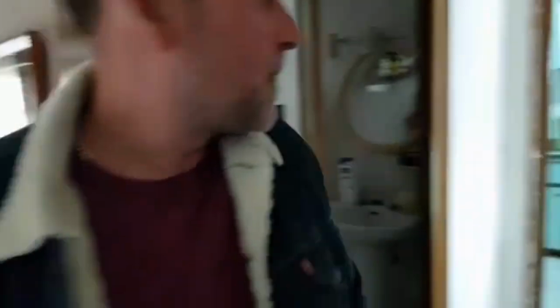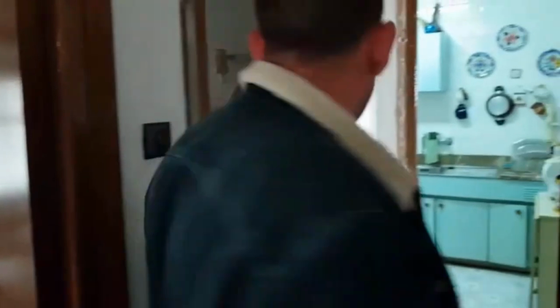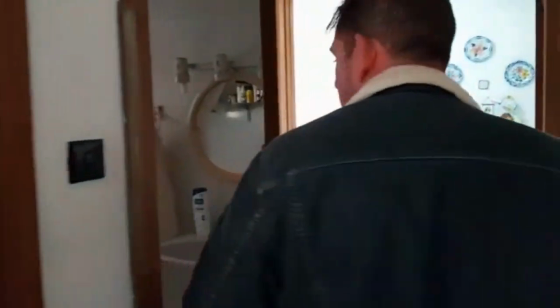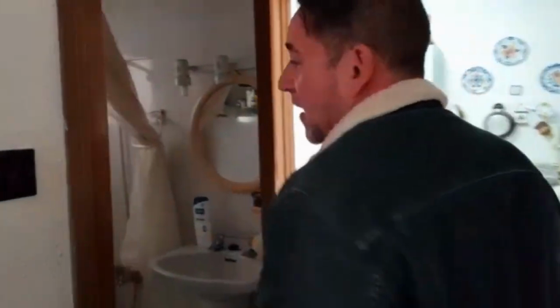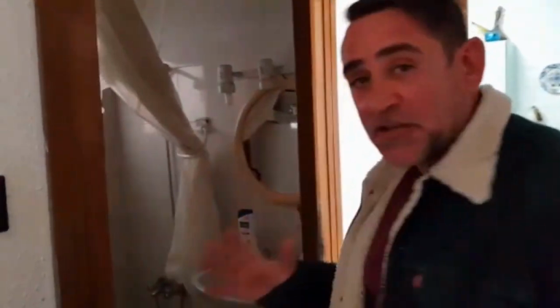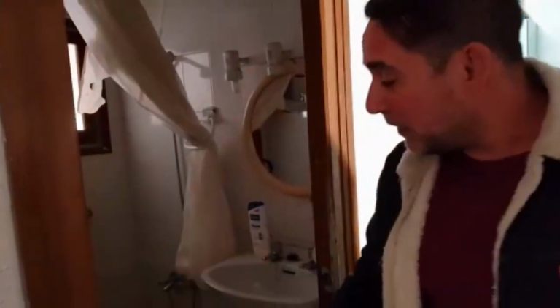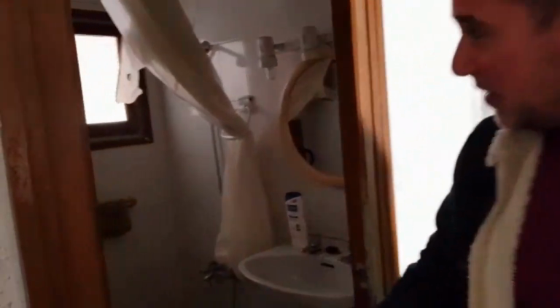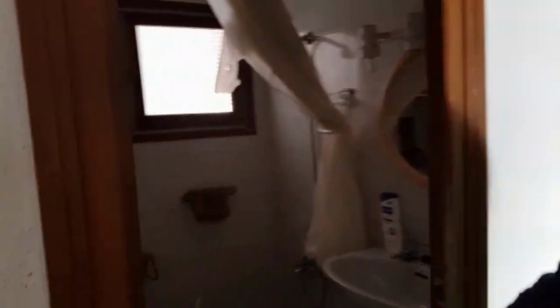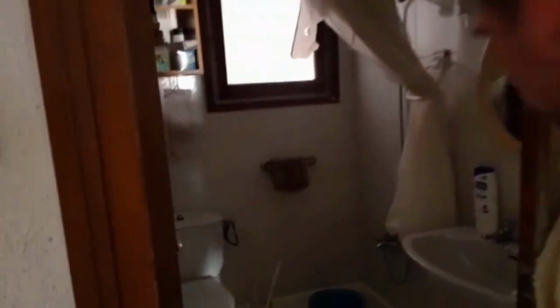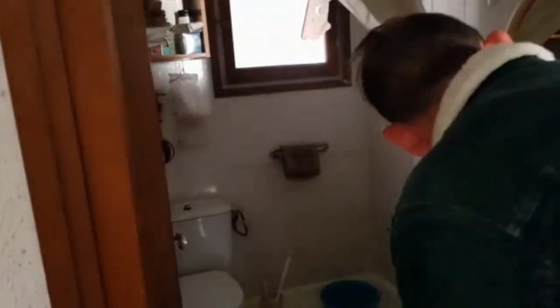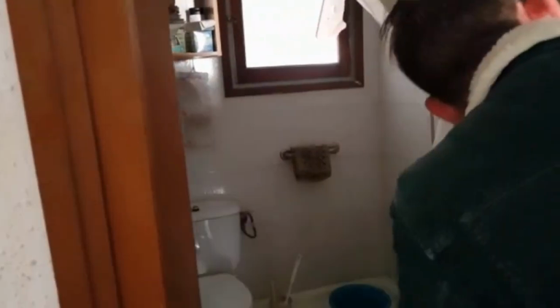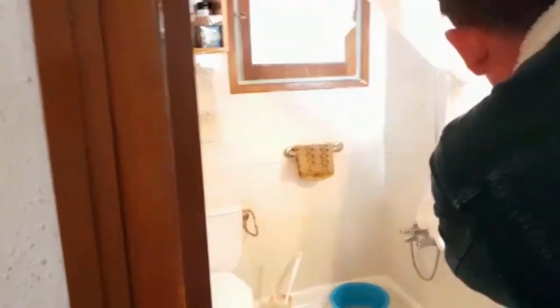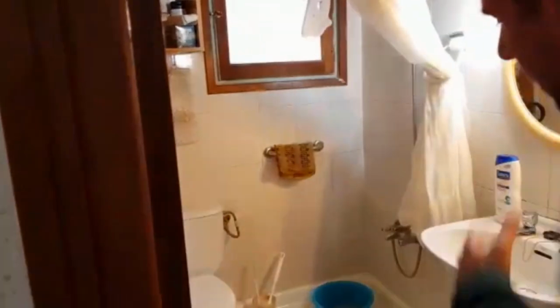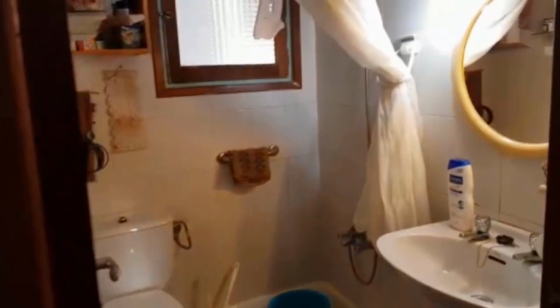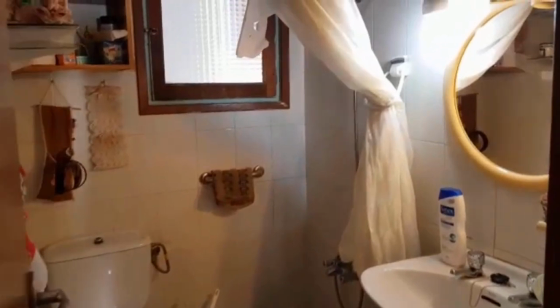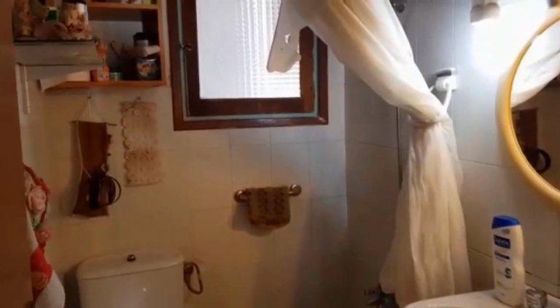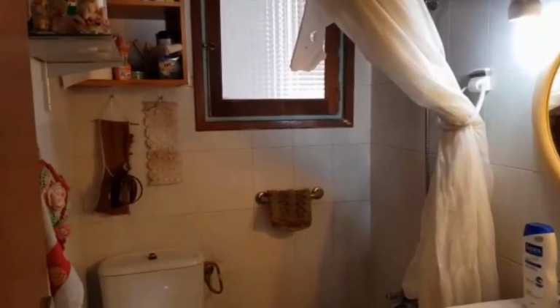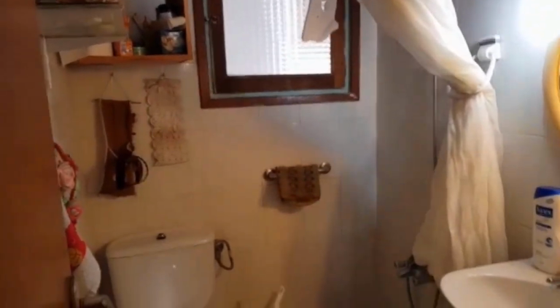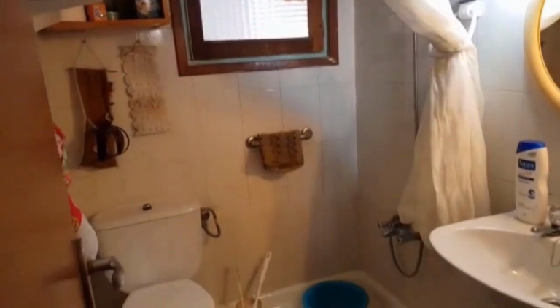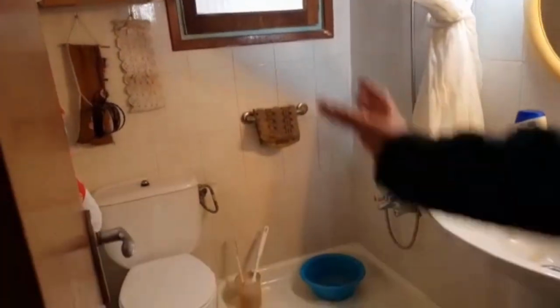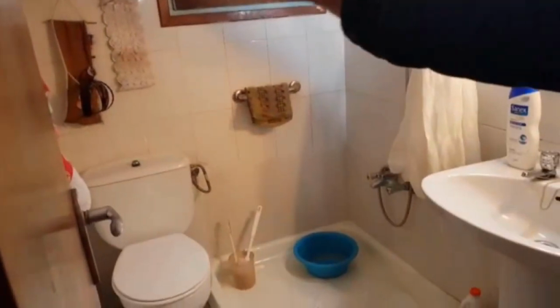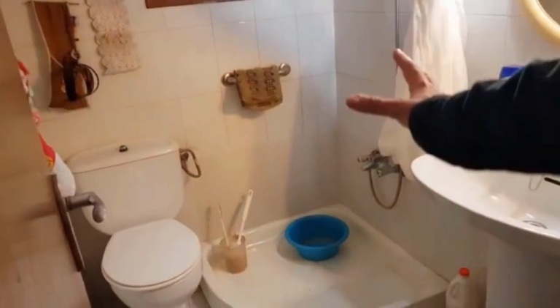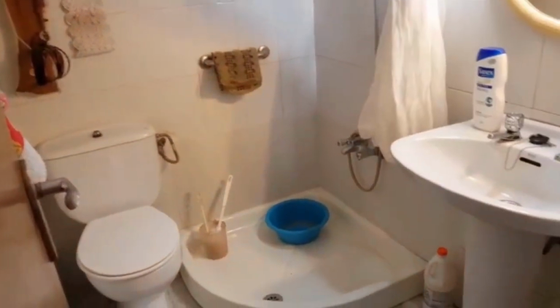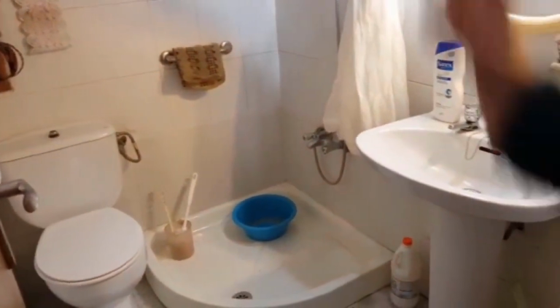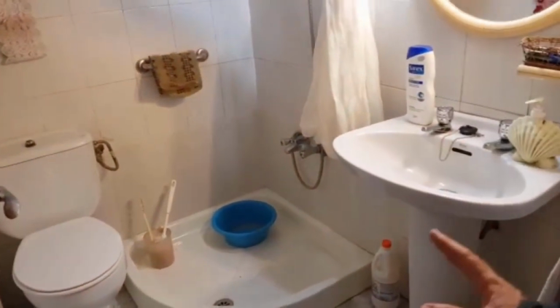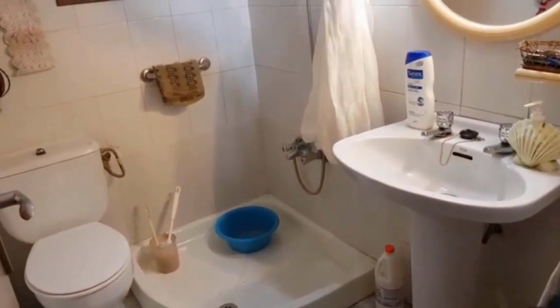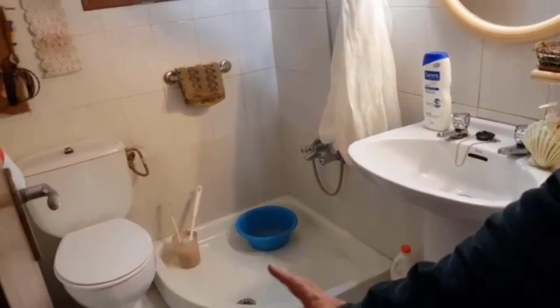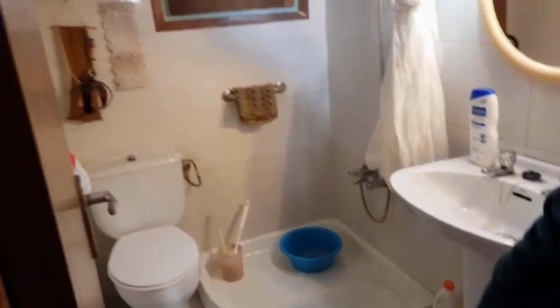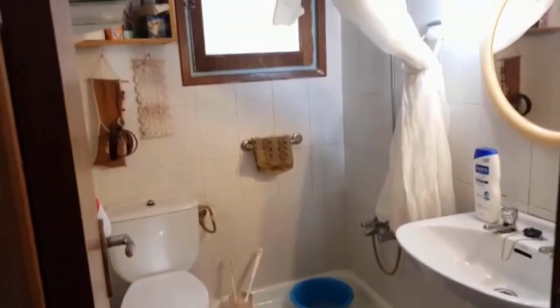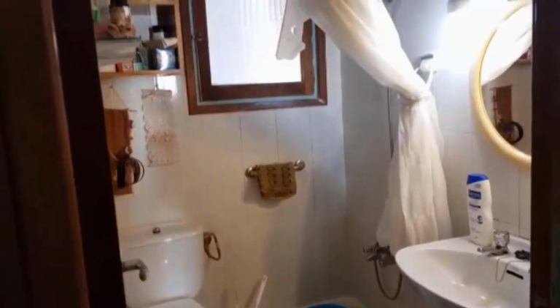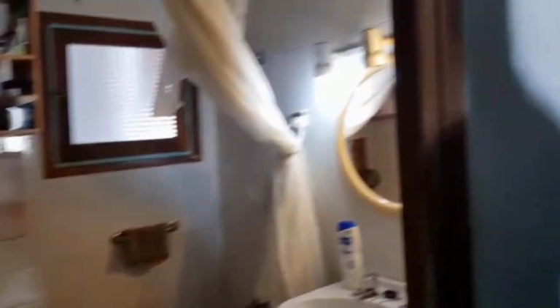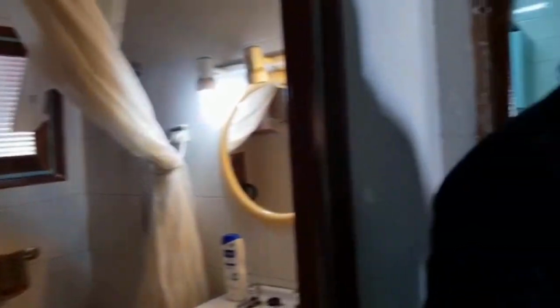The bathroom has also been refurbished. They've taken out the bathtub, put in a shower, and they've re-tiled everything. Once again the plumbing has been done.